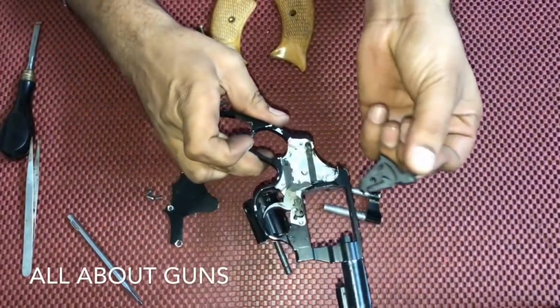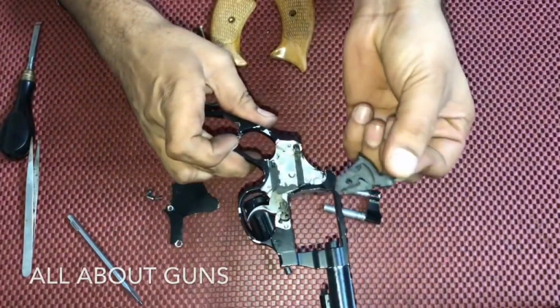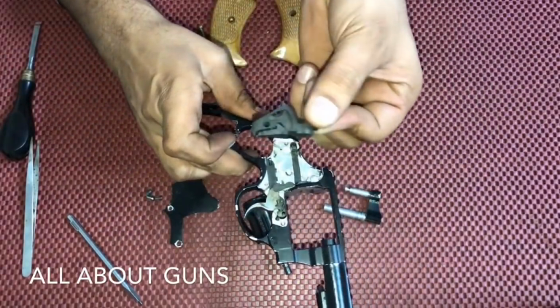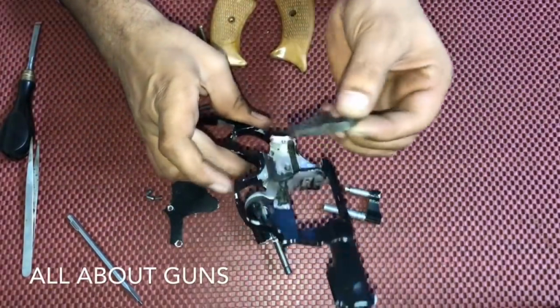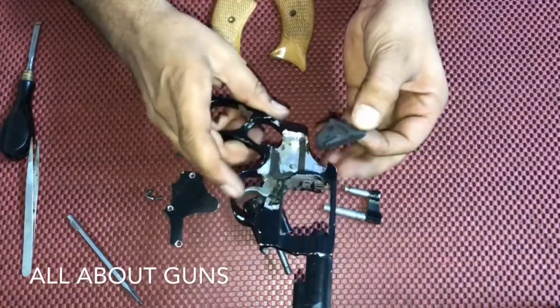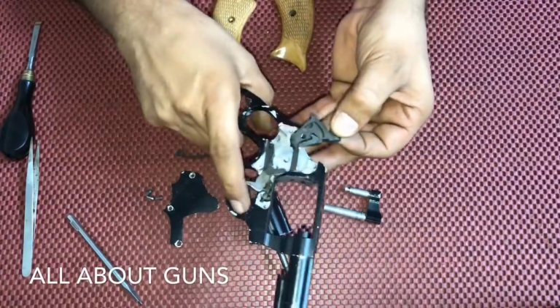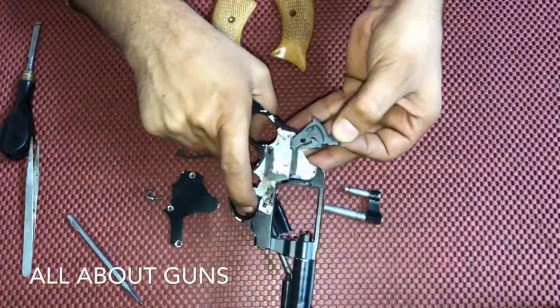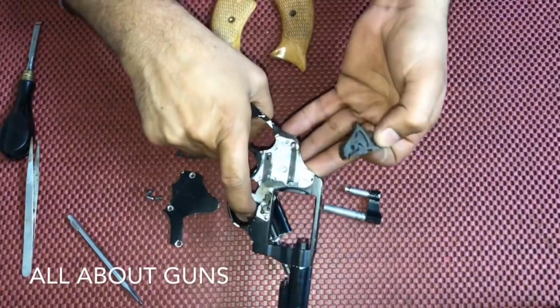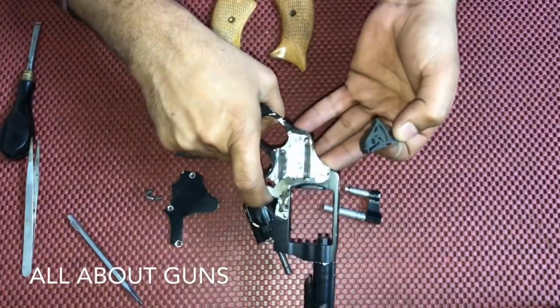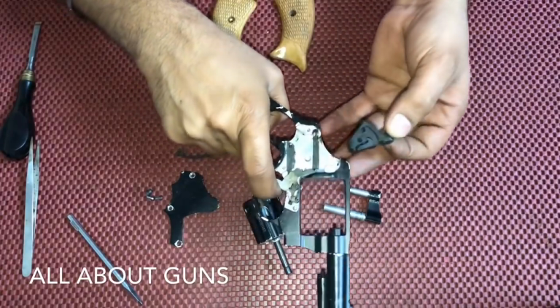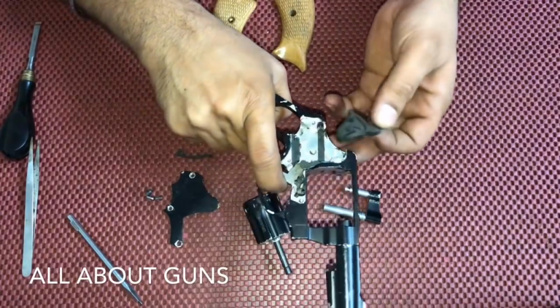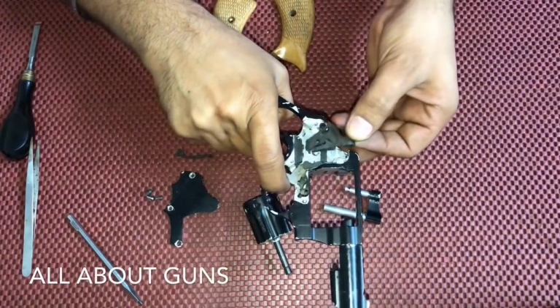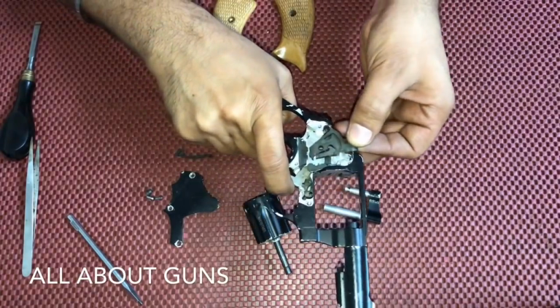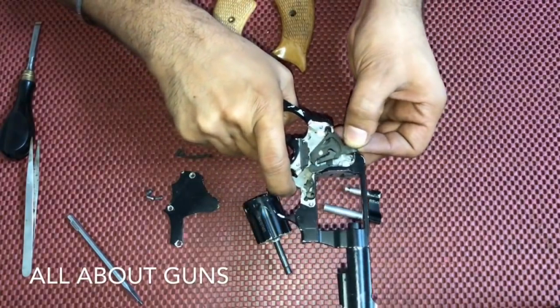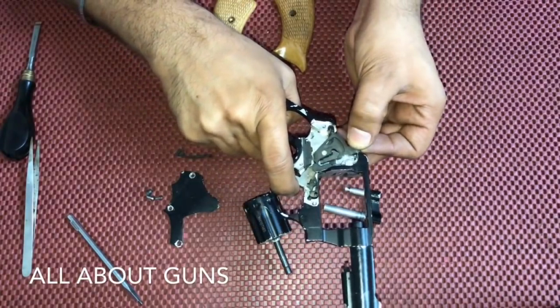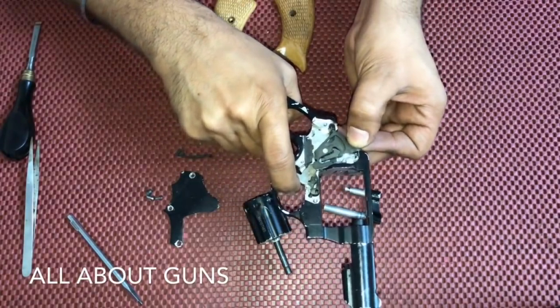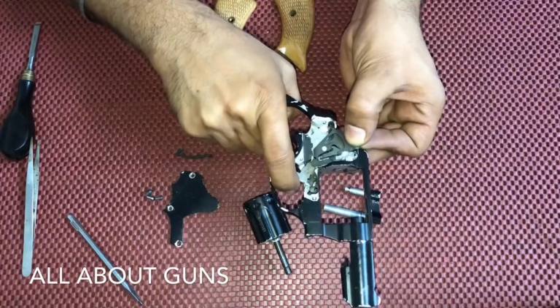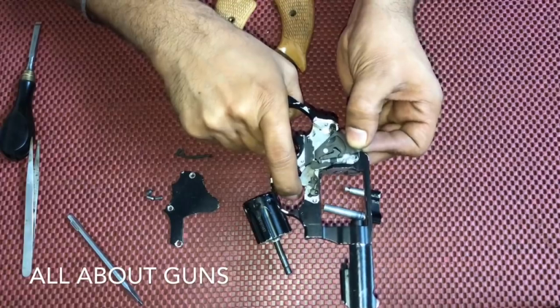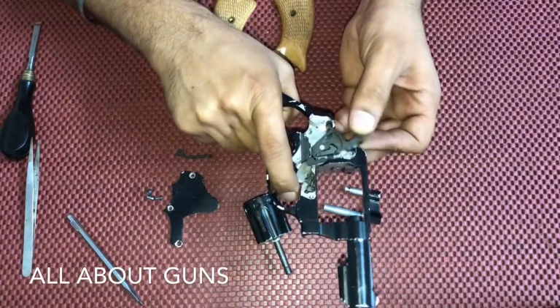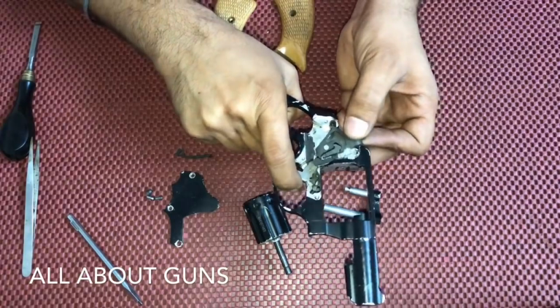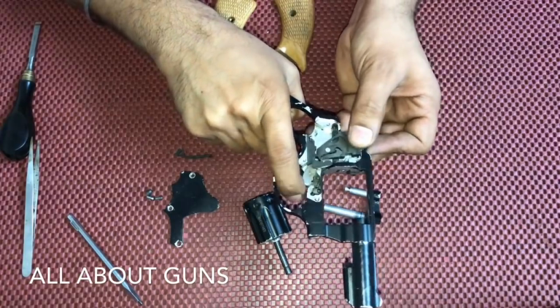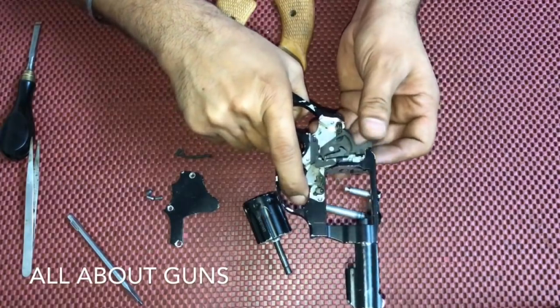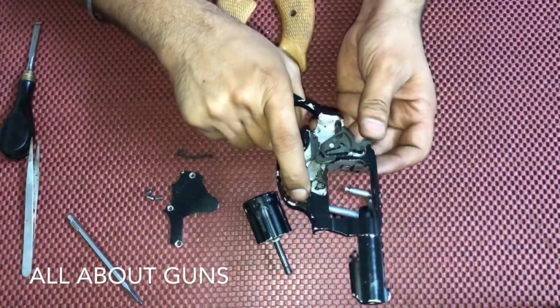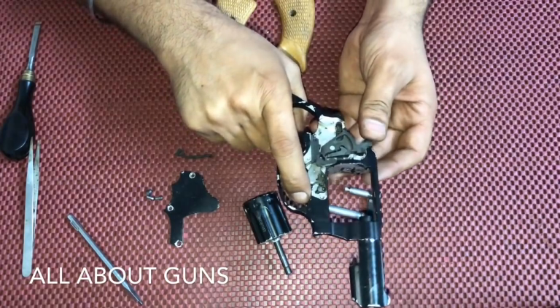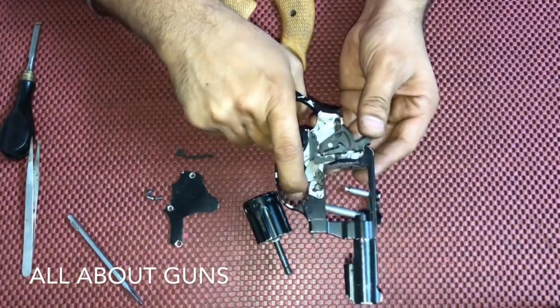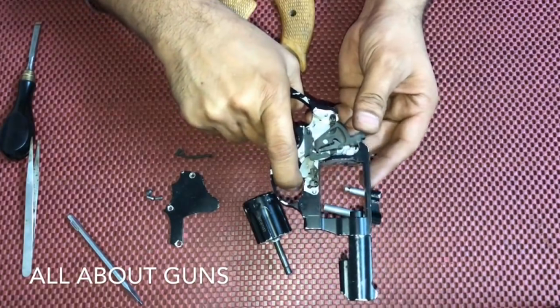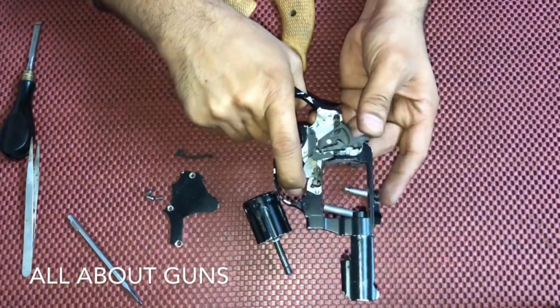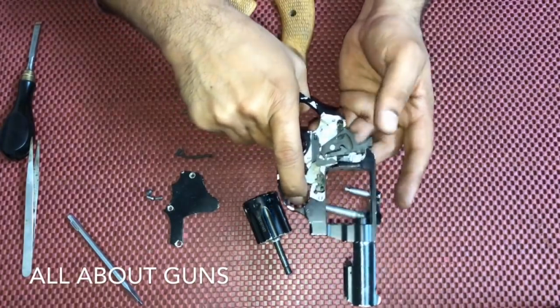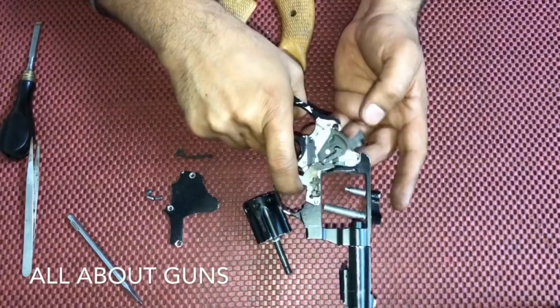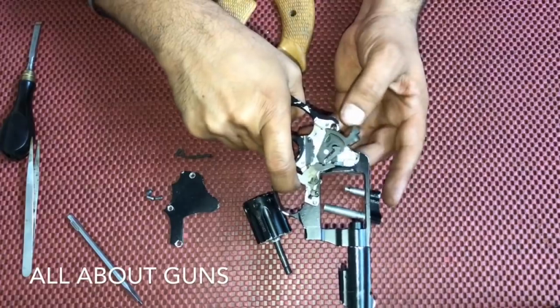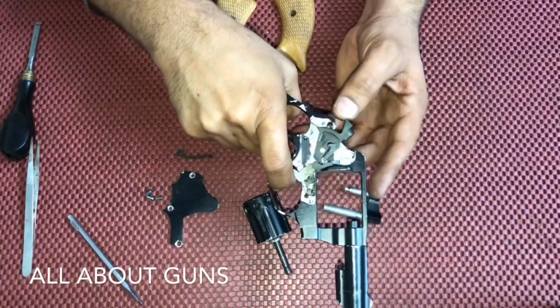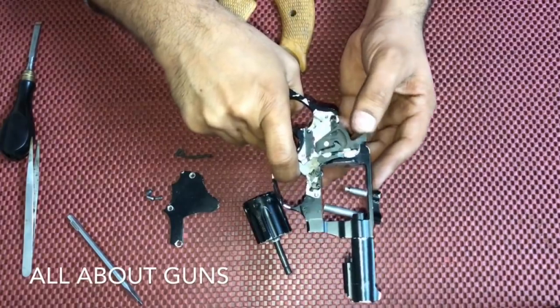Next we need to insert the hammer. While inserting the hammer, you need to half-press the trigger and then insert it.